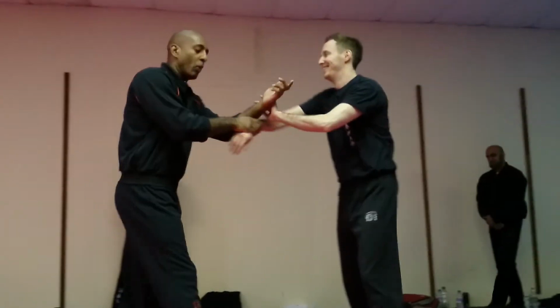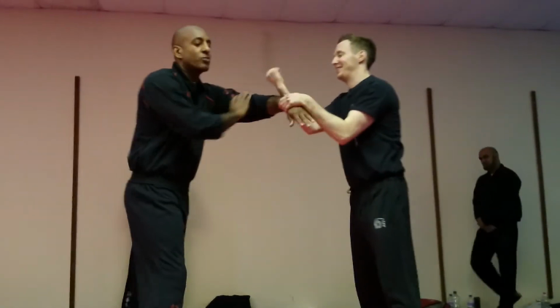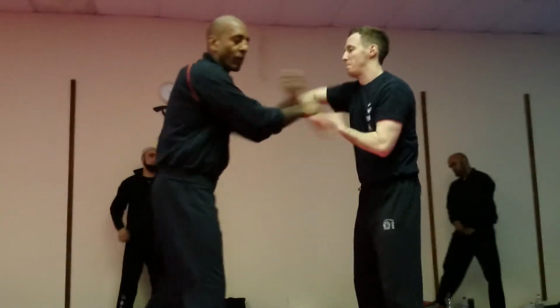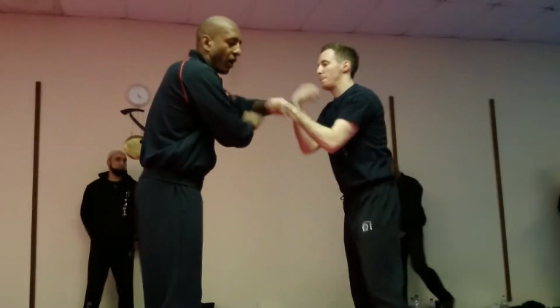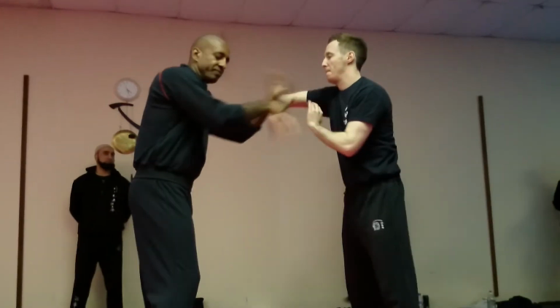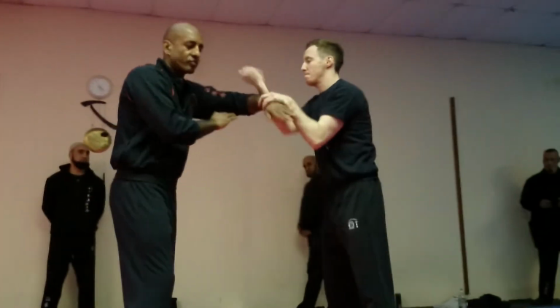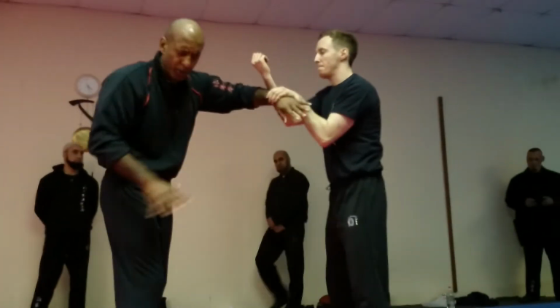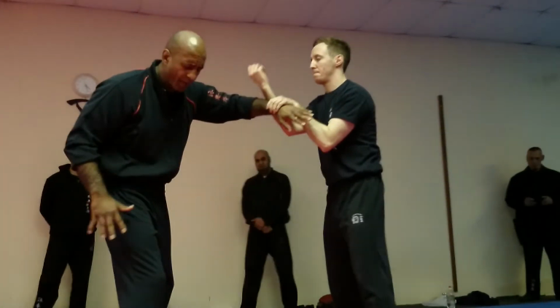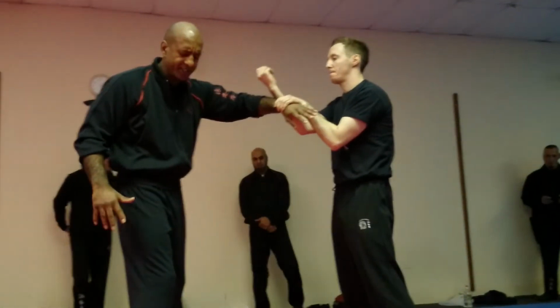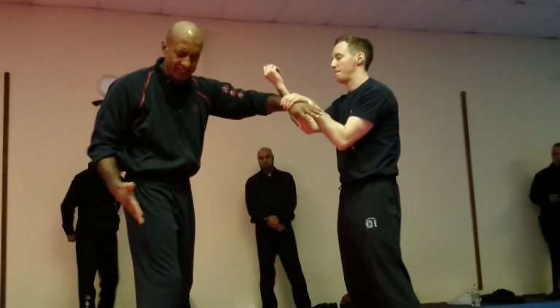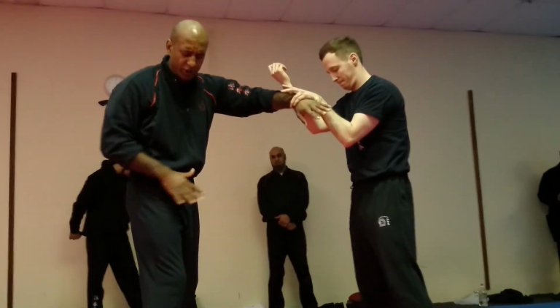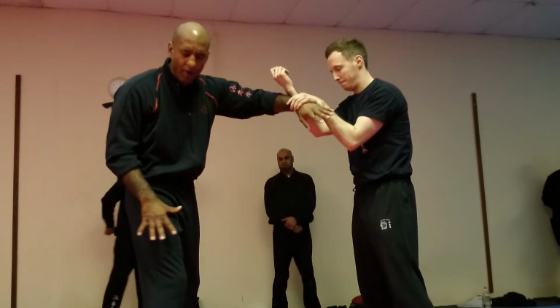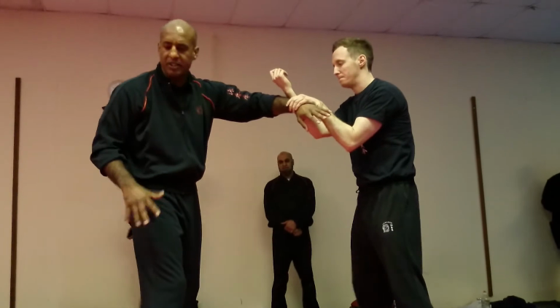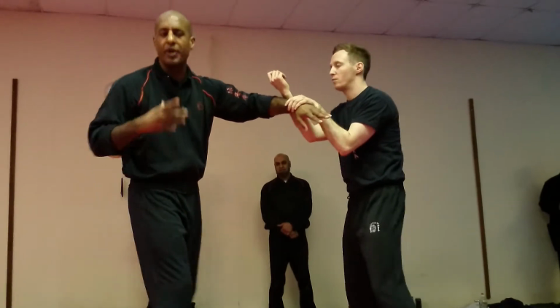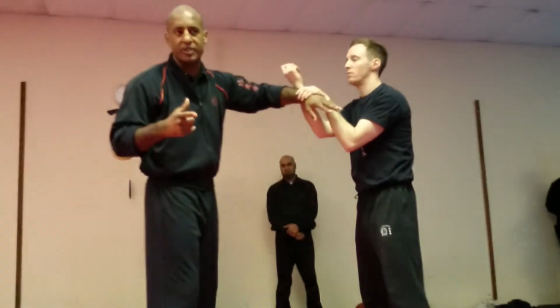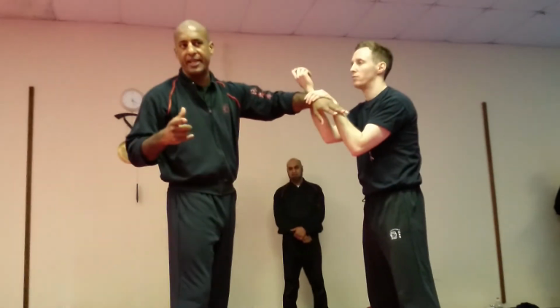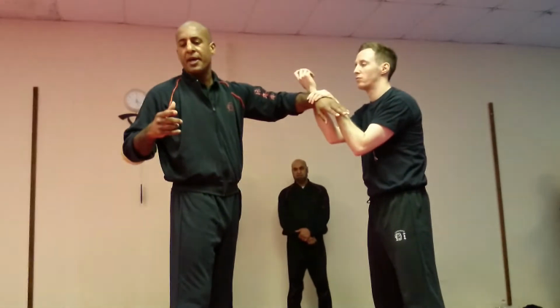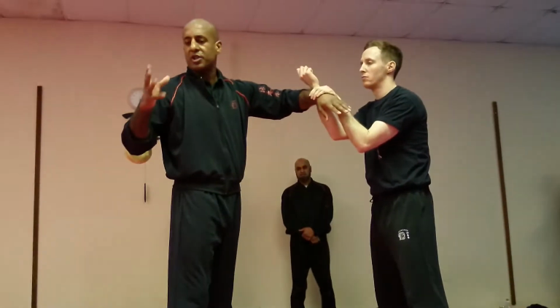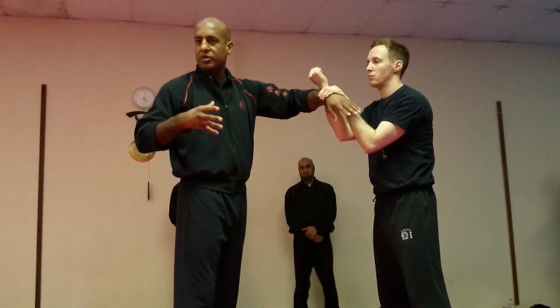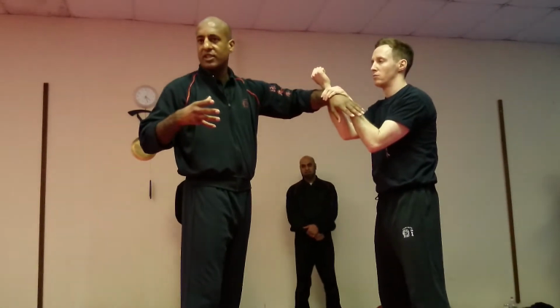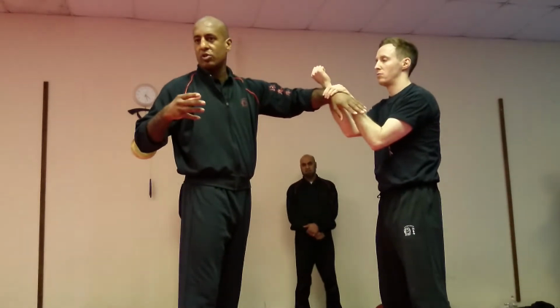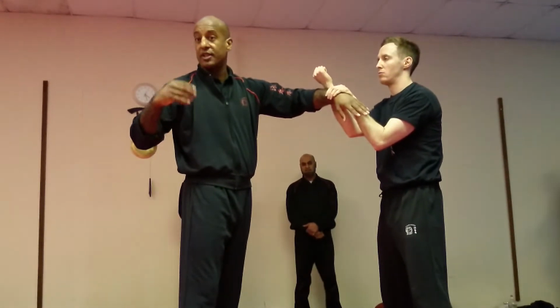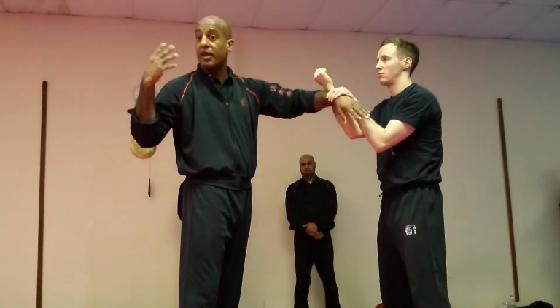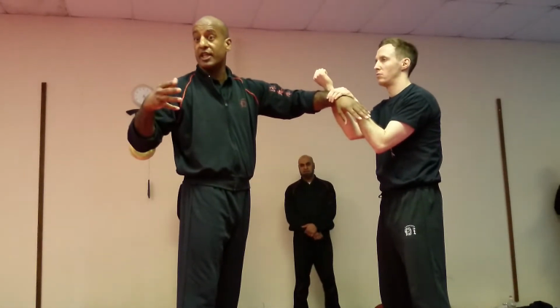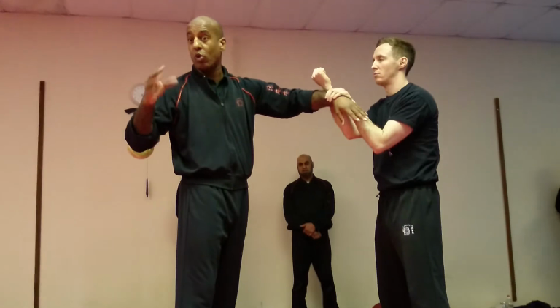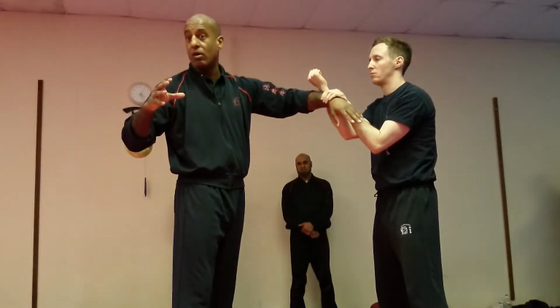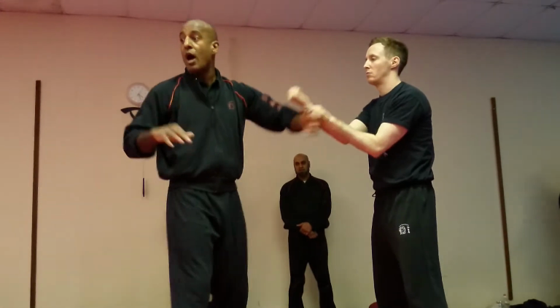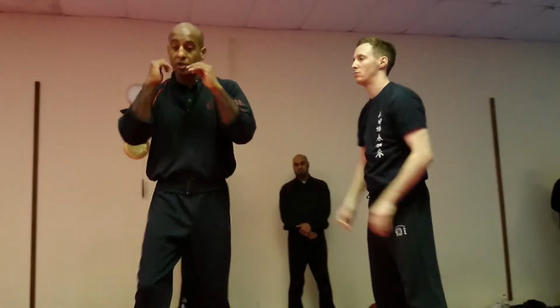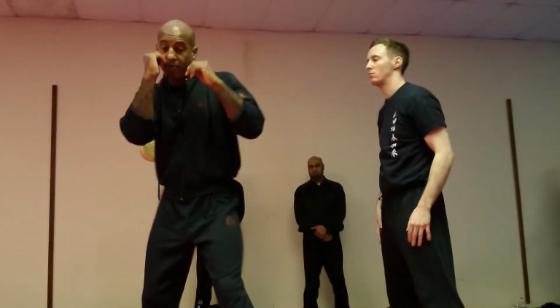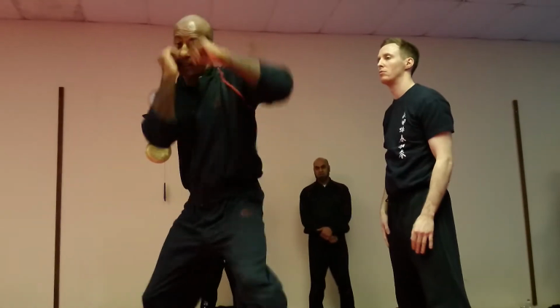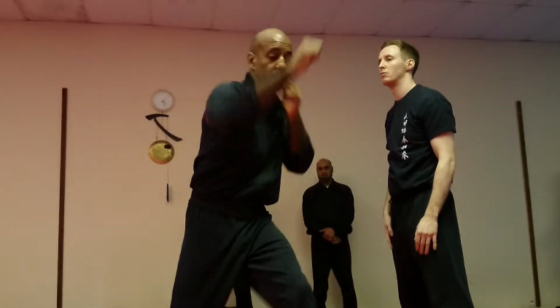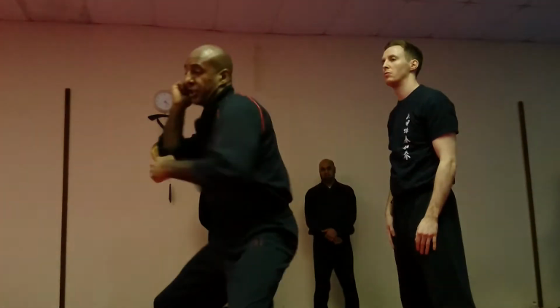I want you to do some Loksao with your partner. I'm not too worried about how you stand. Because what we're going to do today is we're going to start with some basic ideas of Loksao, then we're going to take it to Boisao, and then we're going to talk about free practice — one guy's punching you, where he's coming in and punching you.